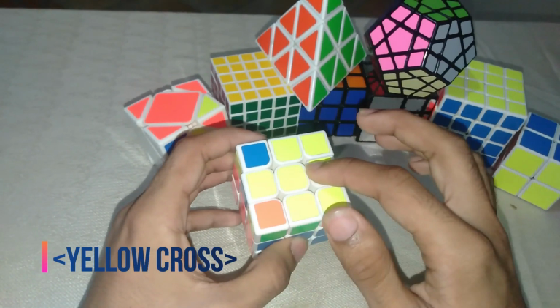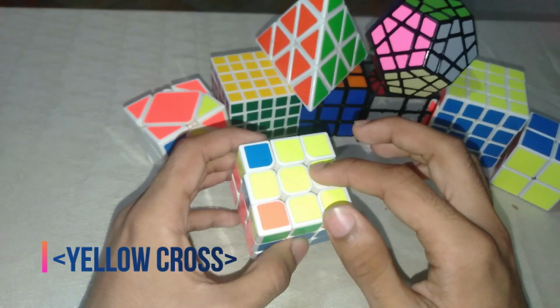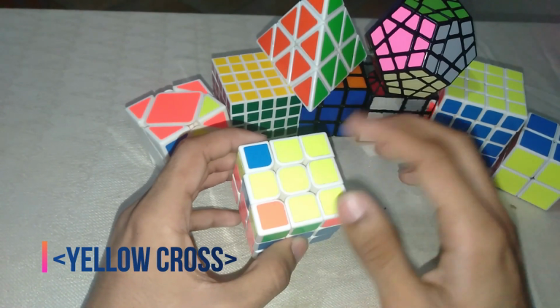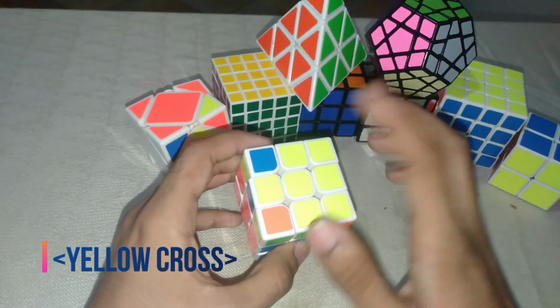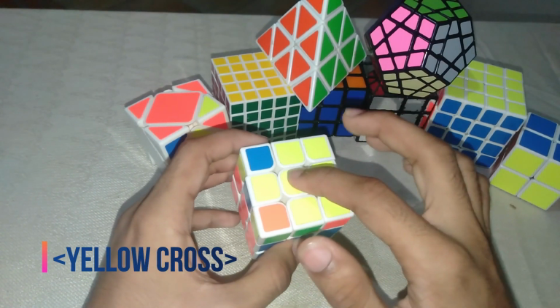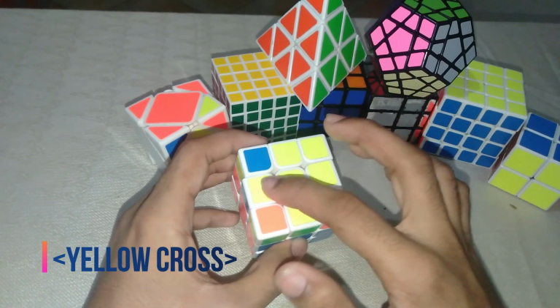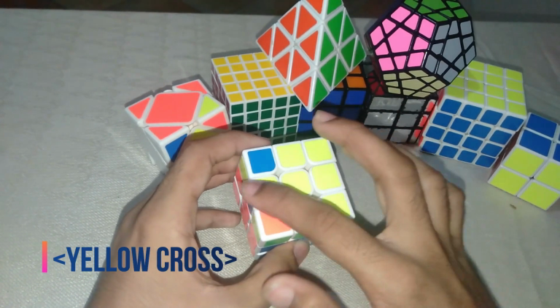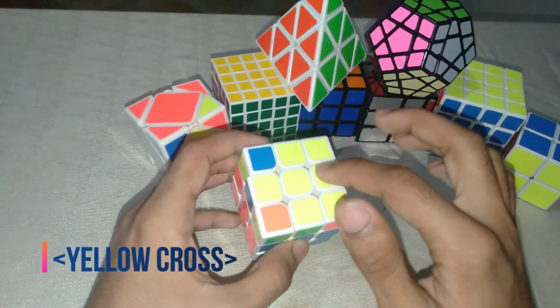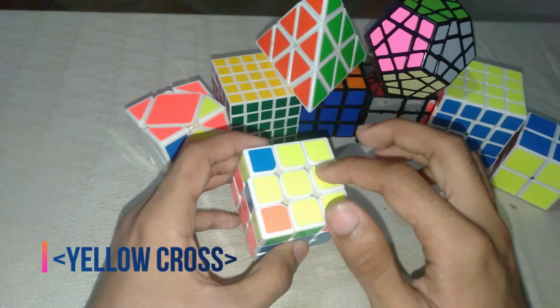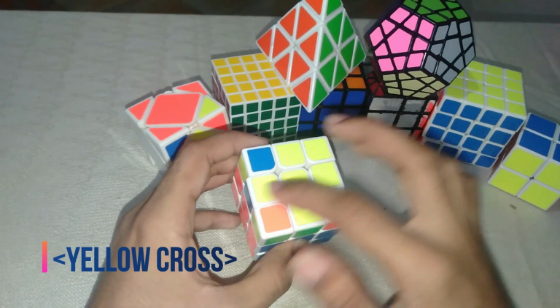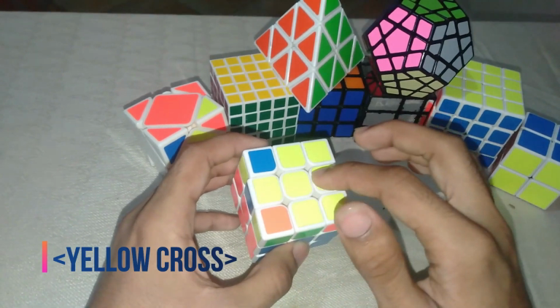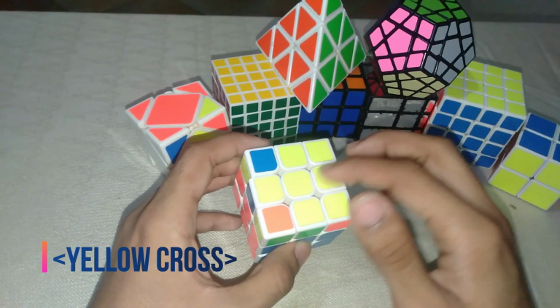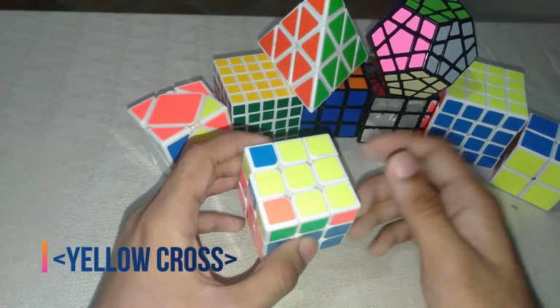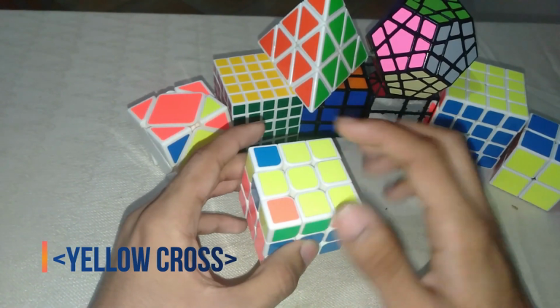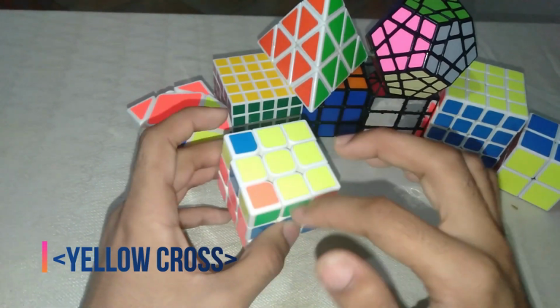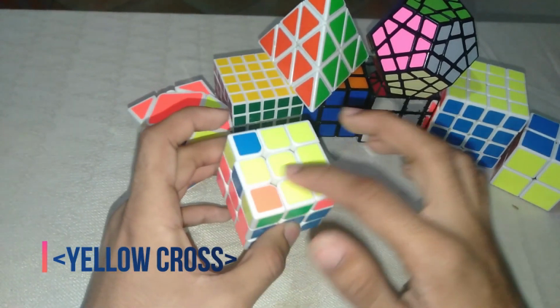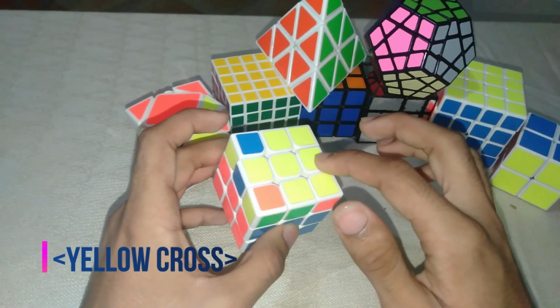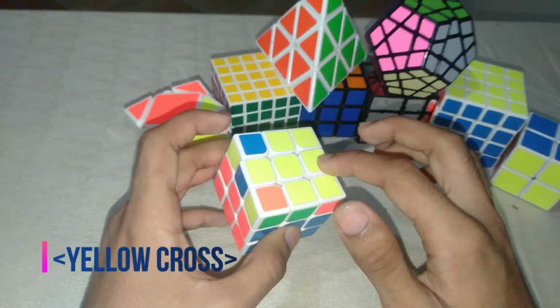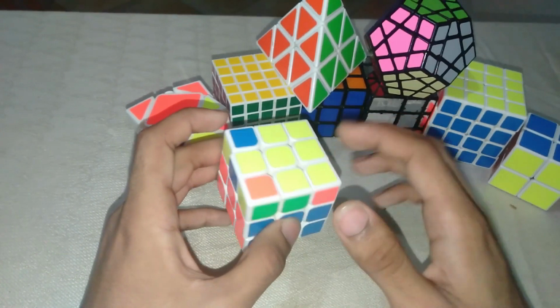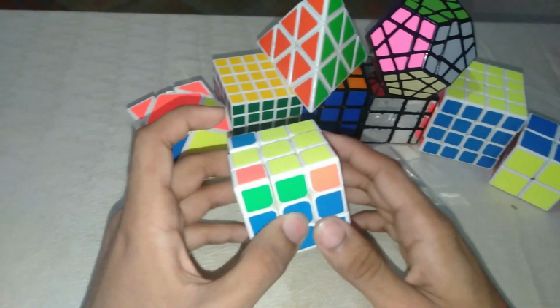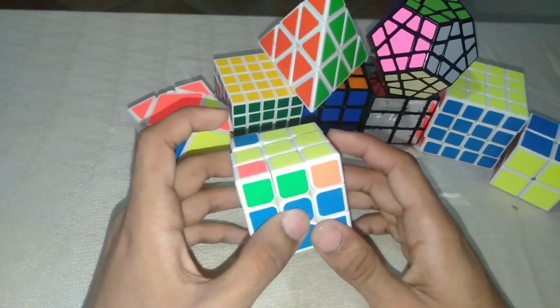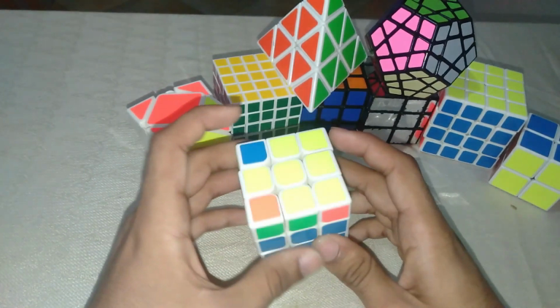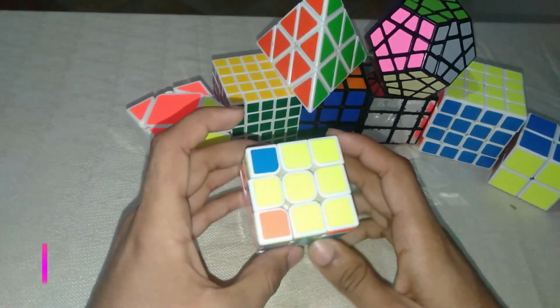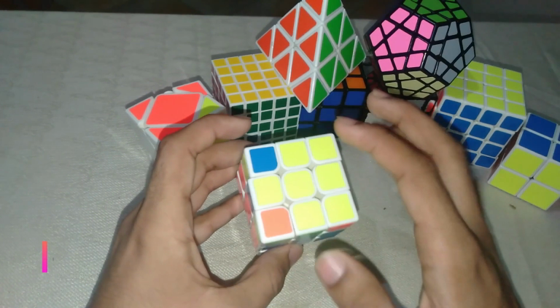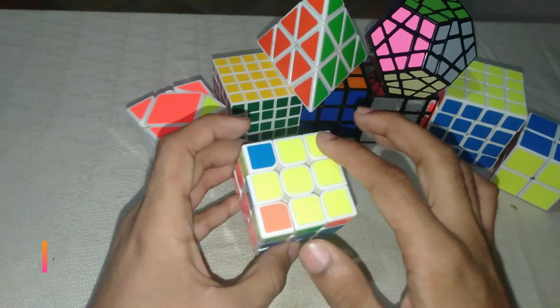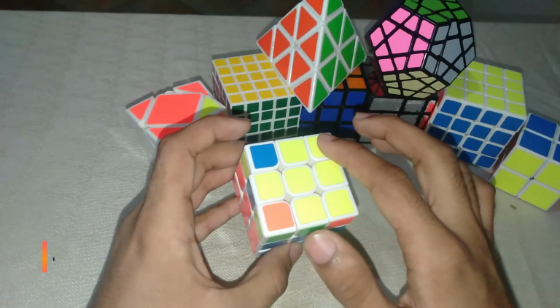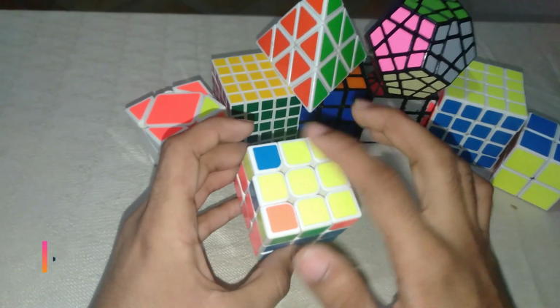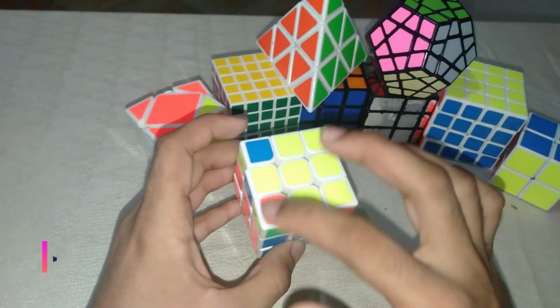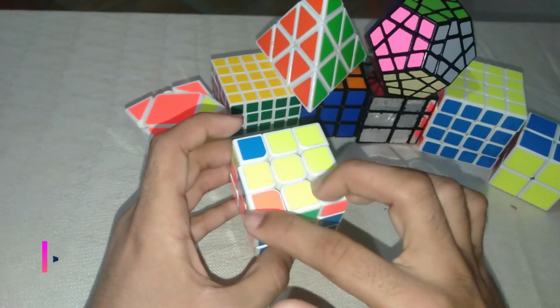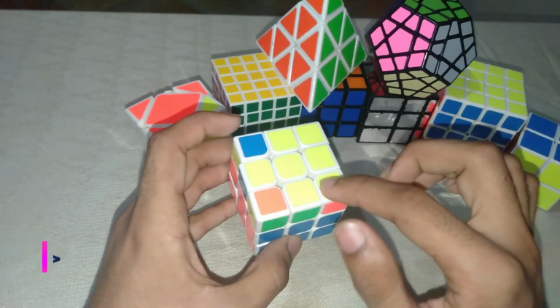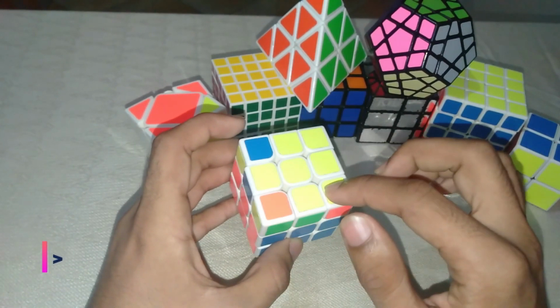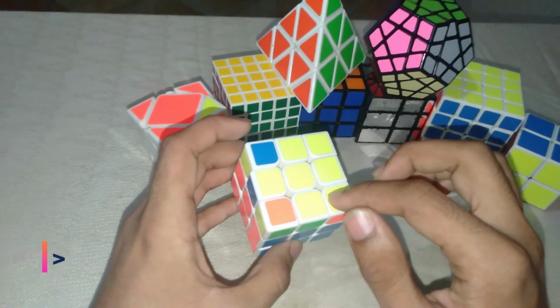If it is an L it will go to a straight line, and then the straight line will go to a solved cross. Moving to the next step, you need to solve the yellow corners — they're supposed to be all yellow on top.